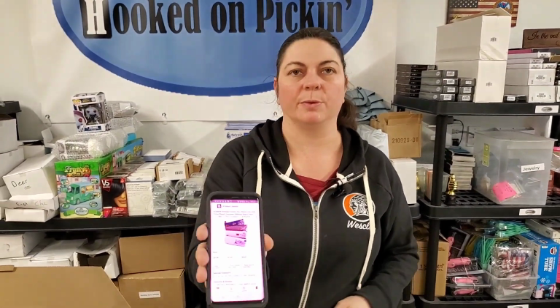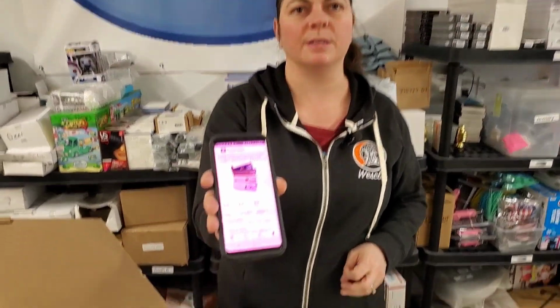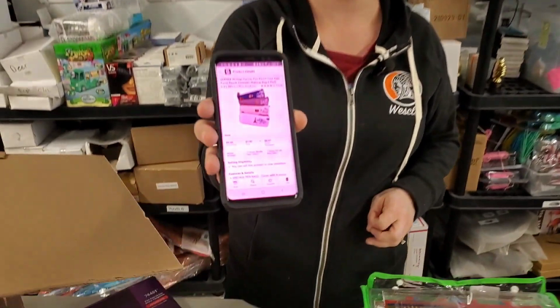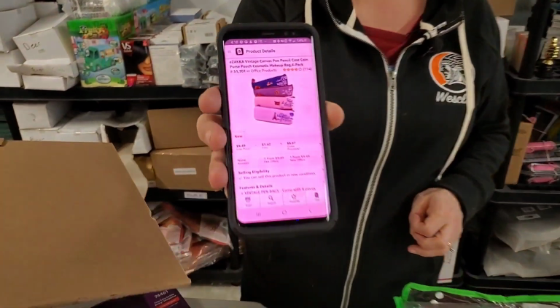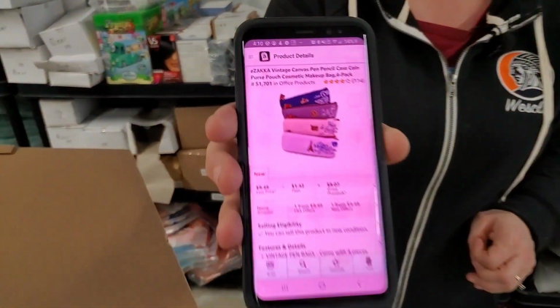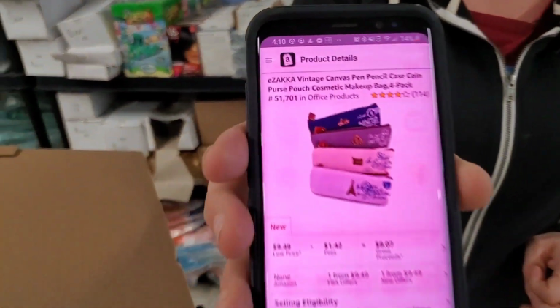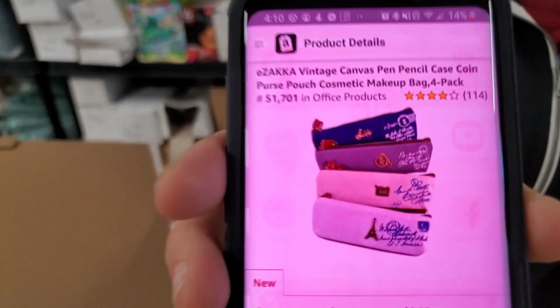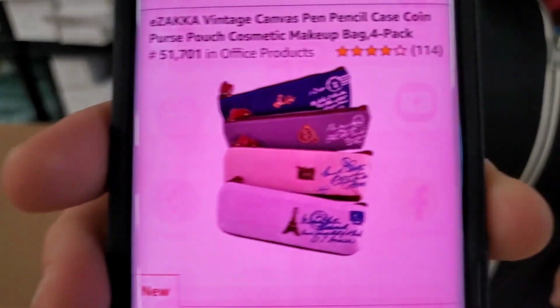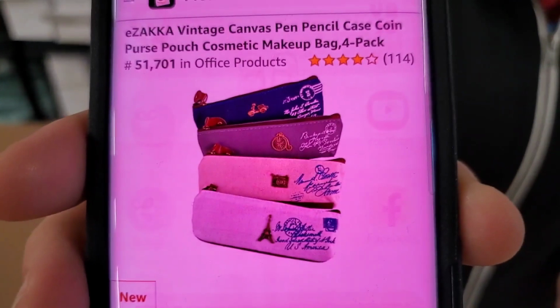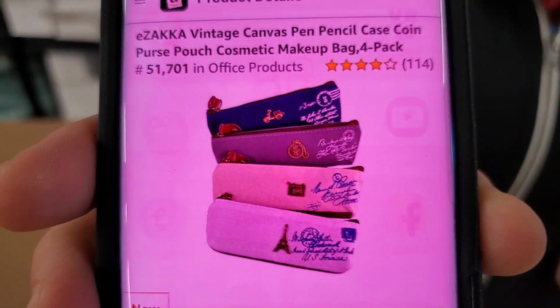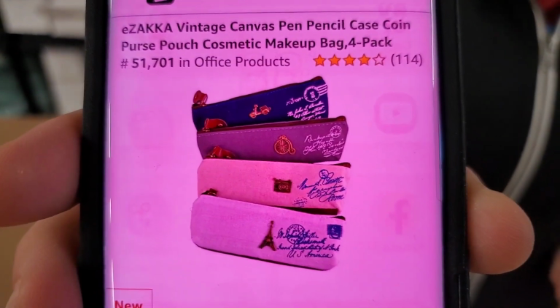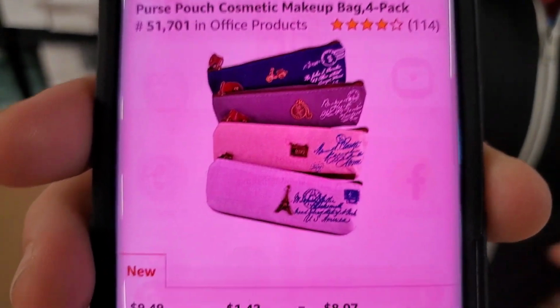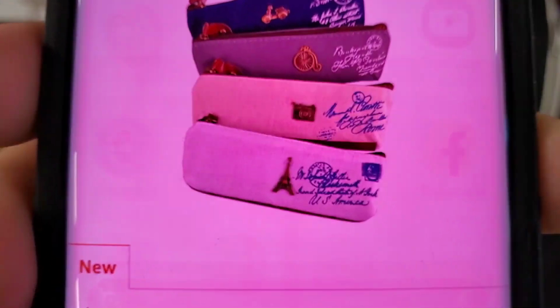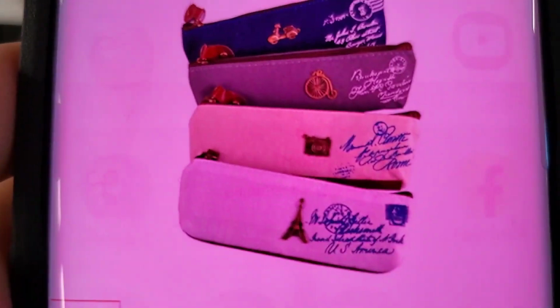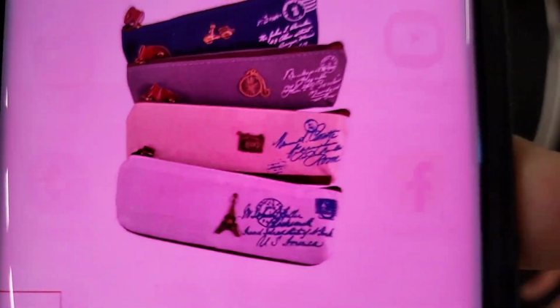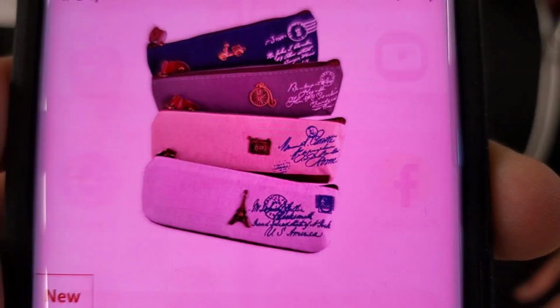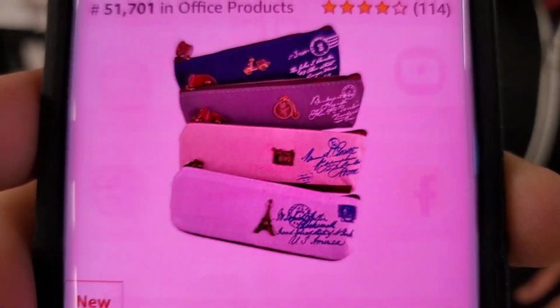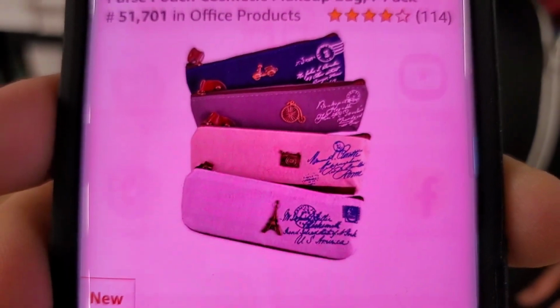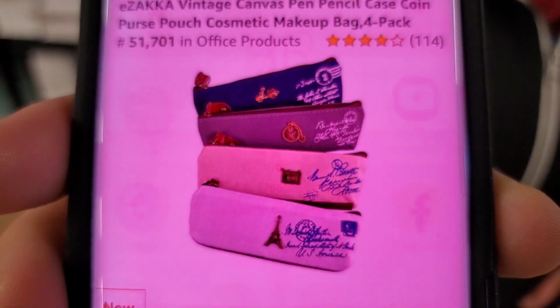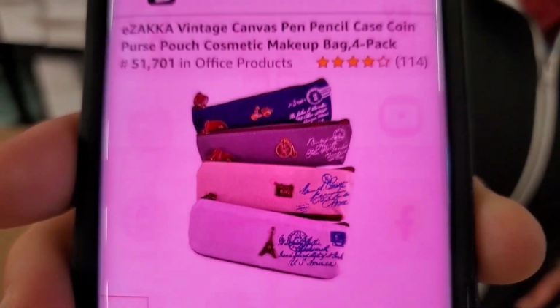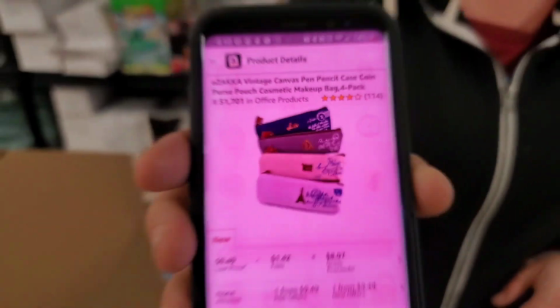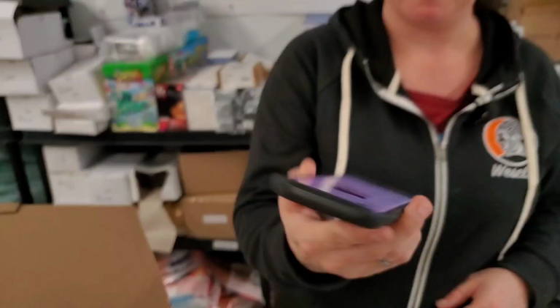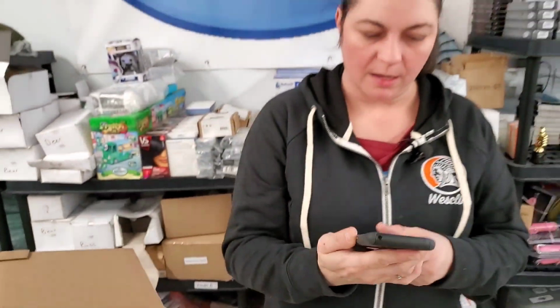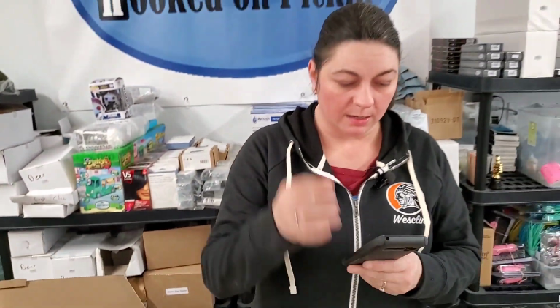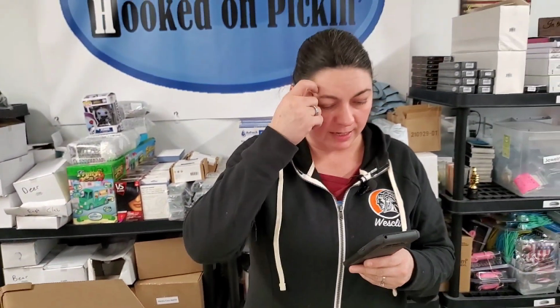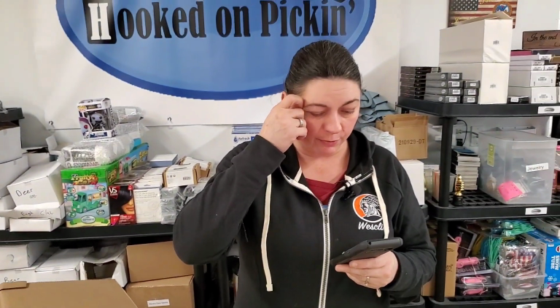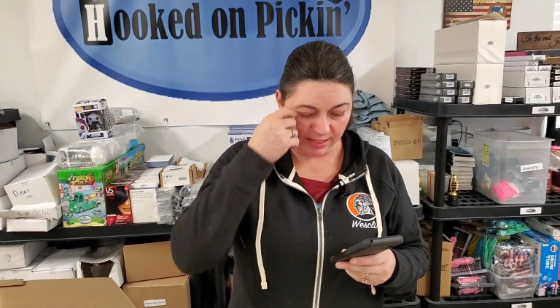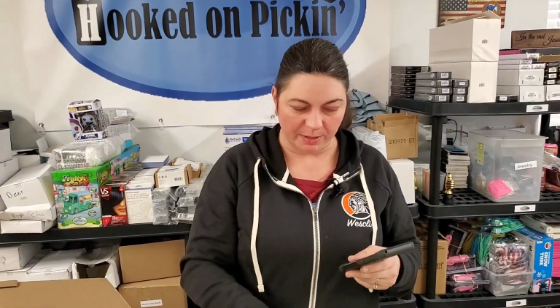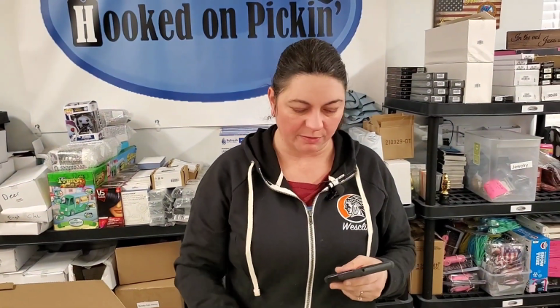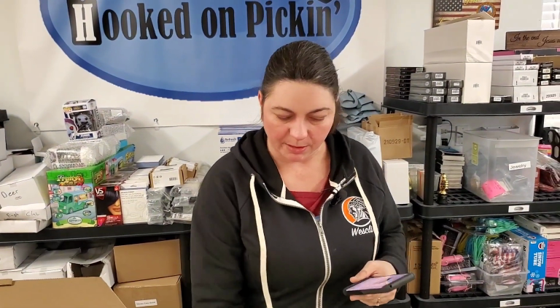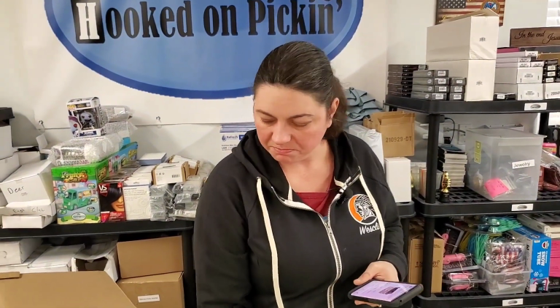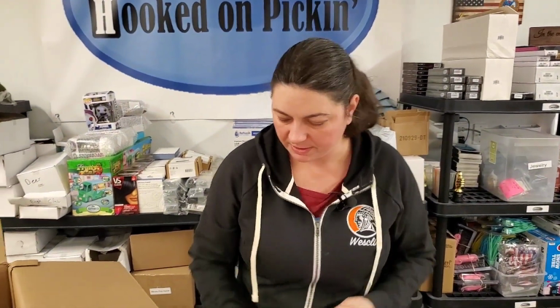Here's what it is — it's not that yellow one, there it is. What's it going for on Amazon? $9.49. So we'll probably sell it for five bucks.